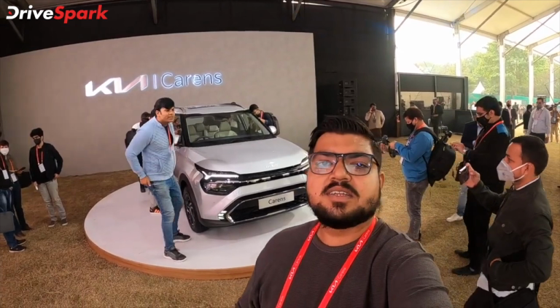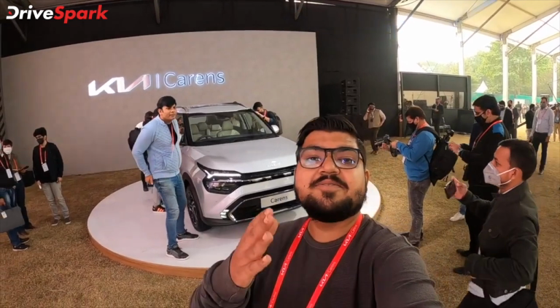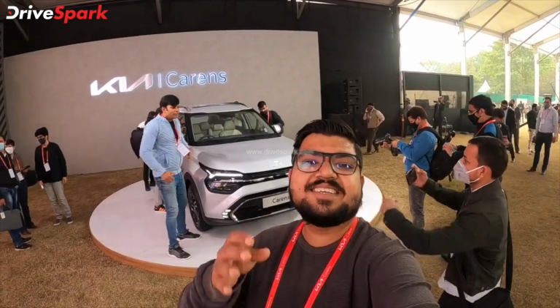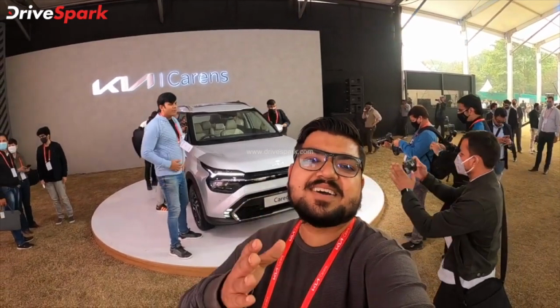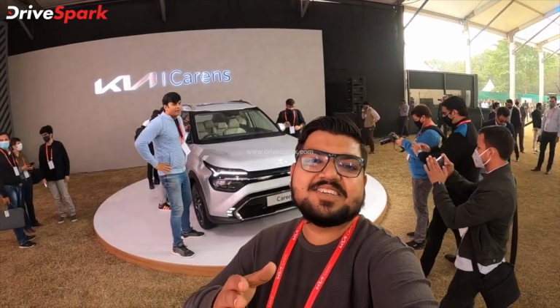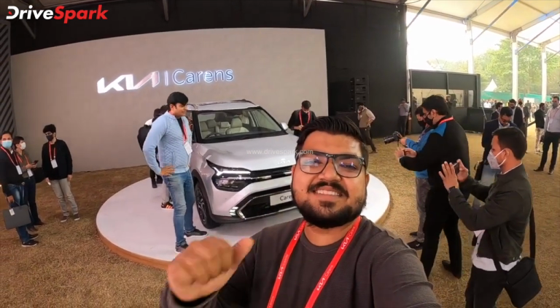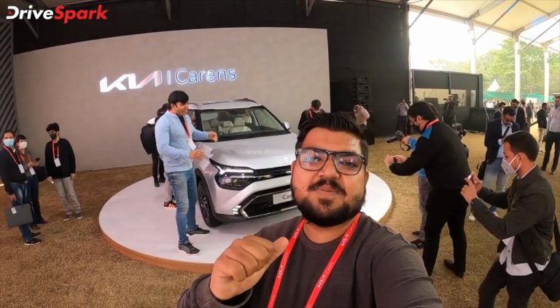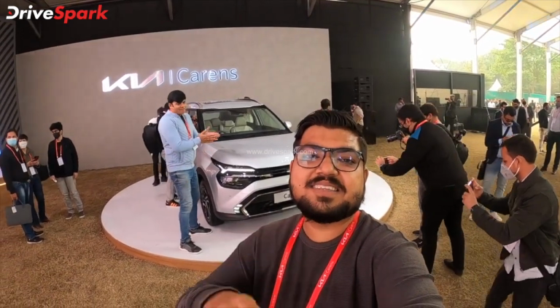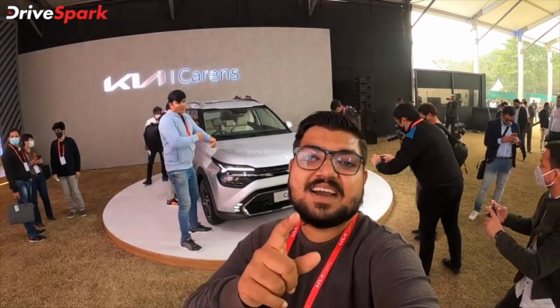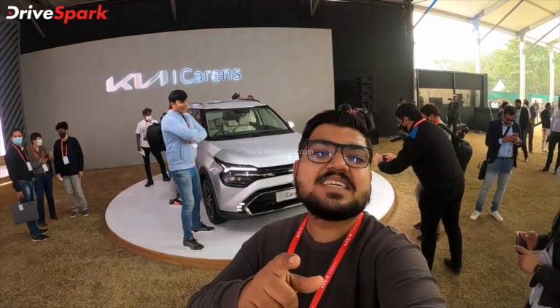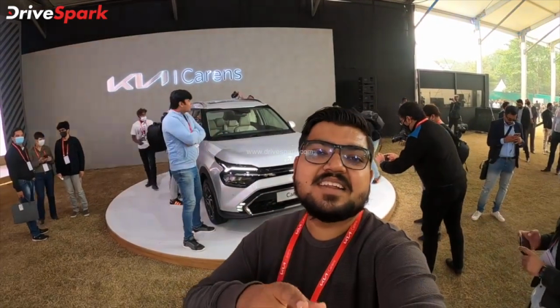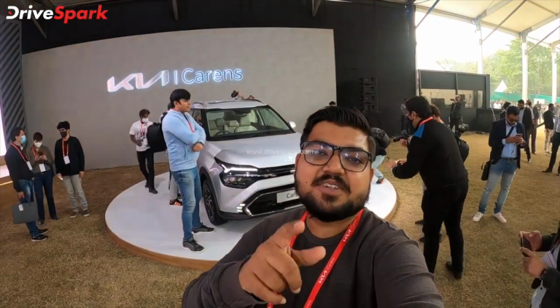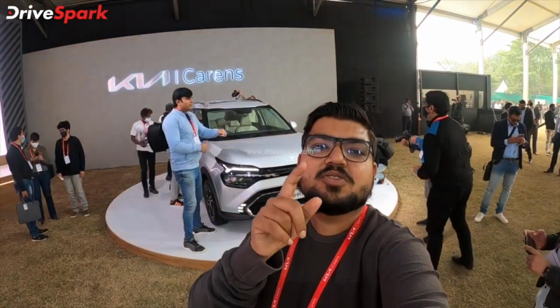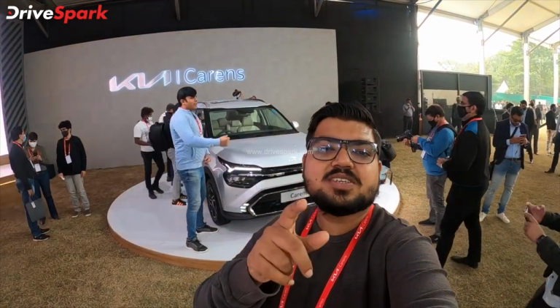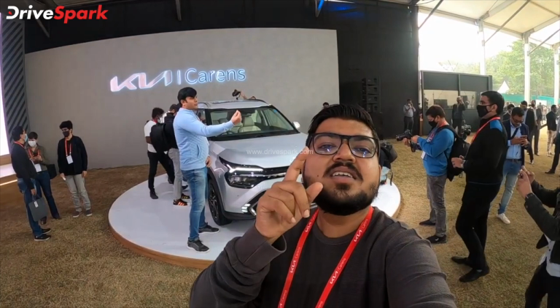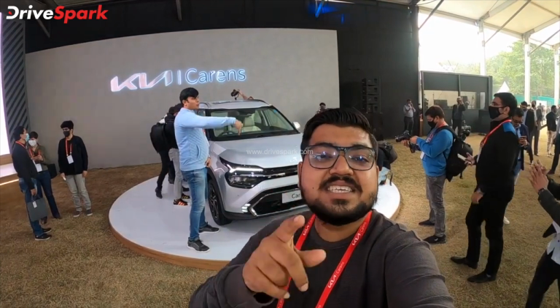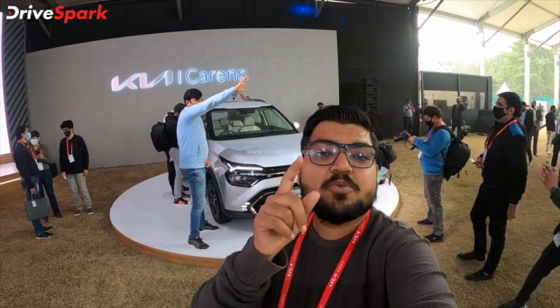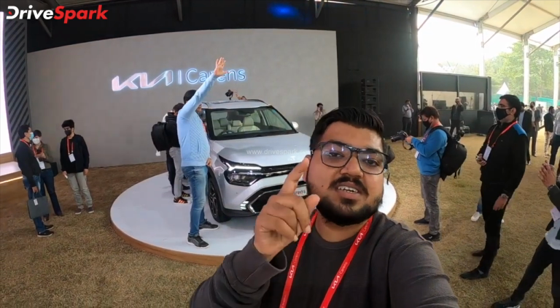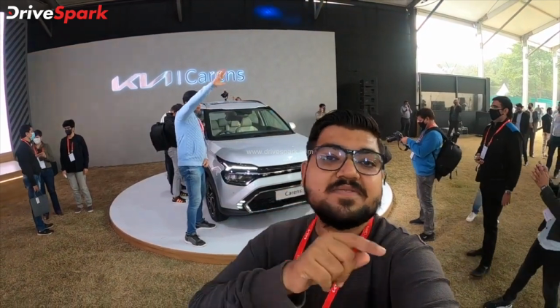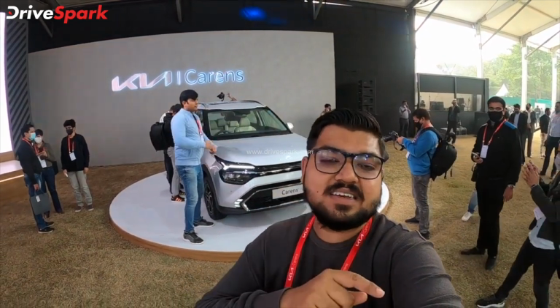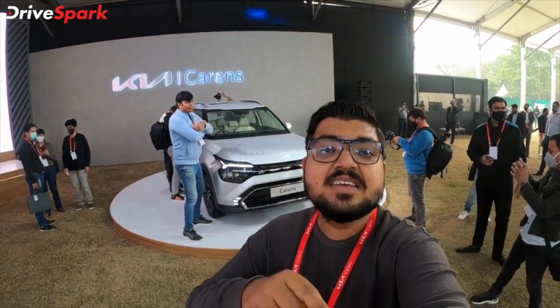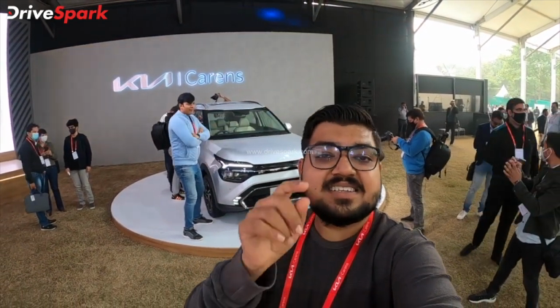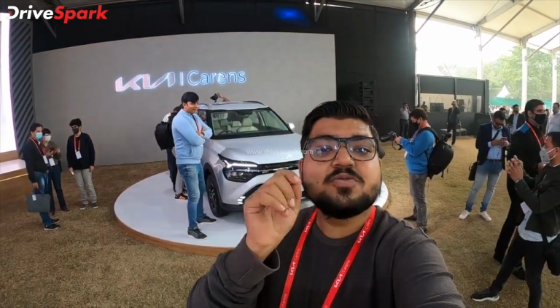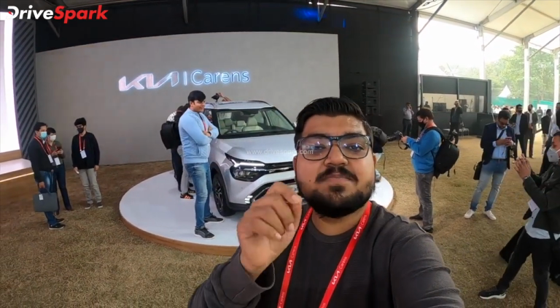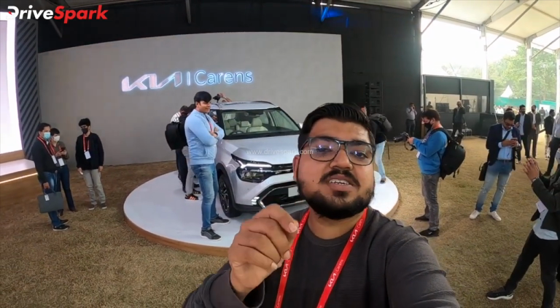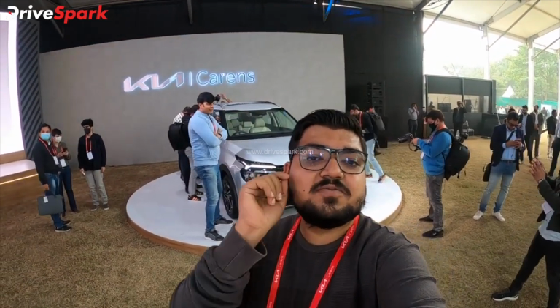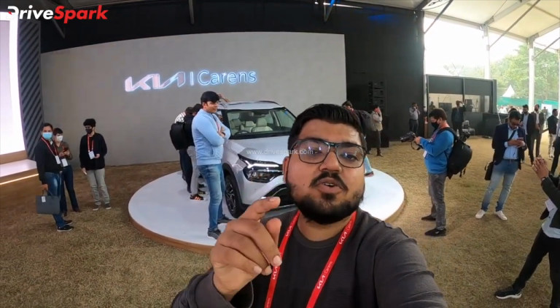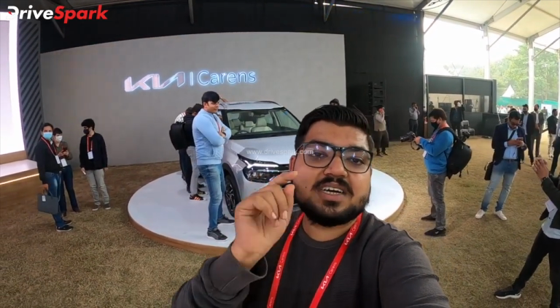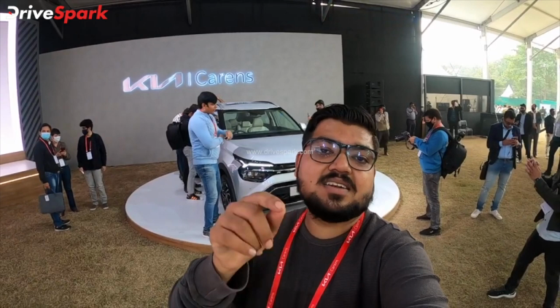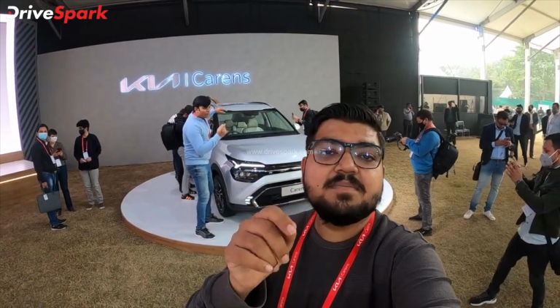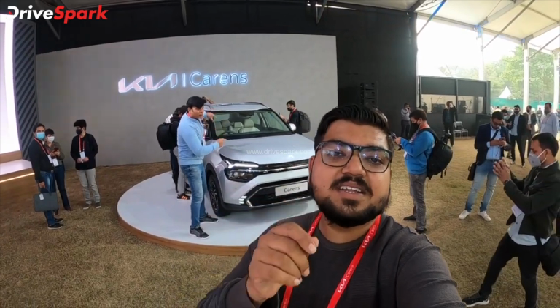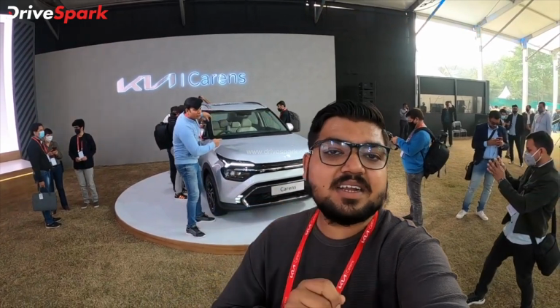Hello everyone, welcome to Karnada Drive. This is Bhardwaj and I am here with Delhi and this is the unveiling of the Kia product. Yes, this is the 4th car in the Indian market.